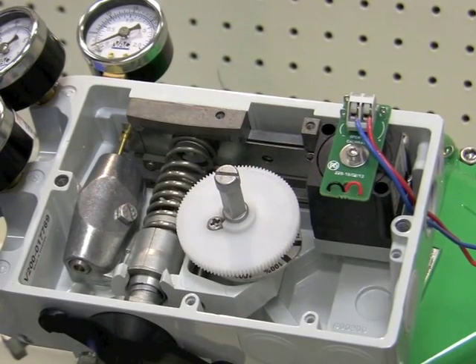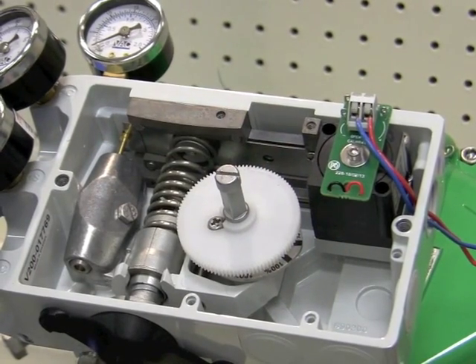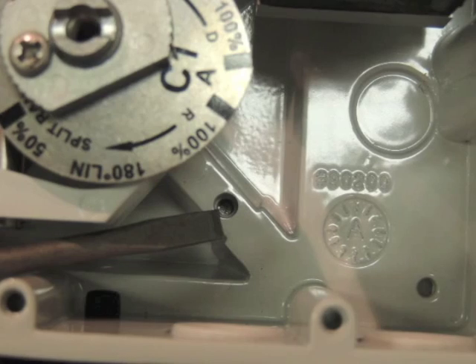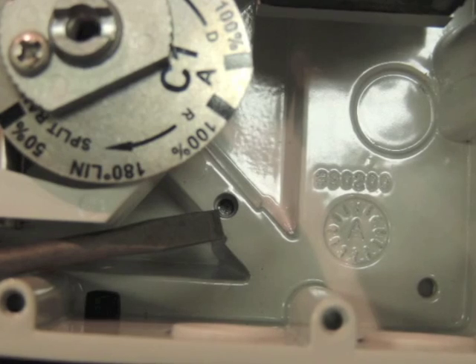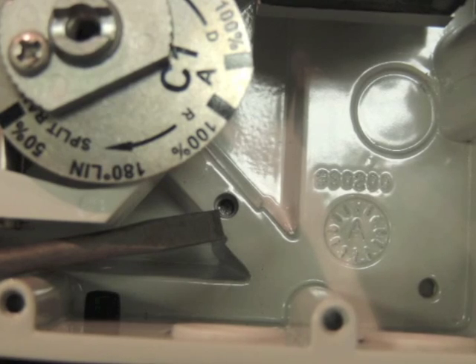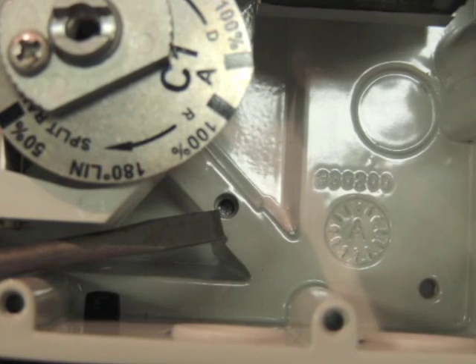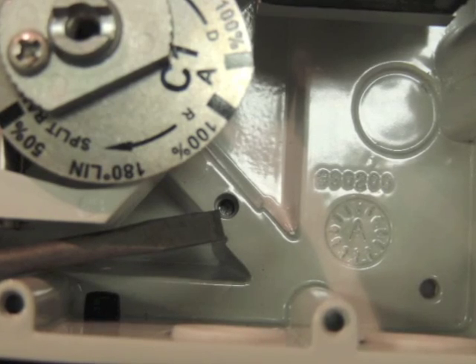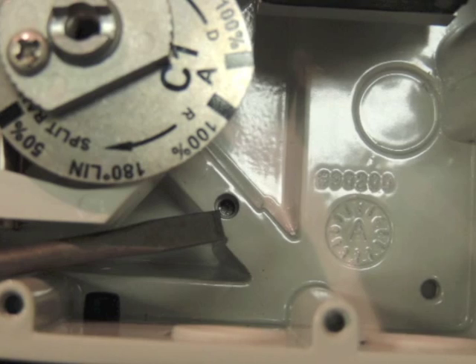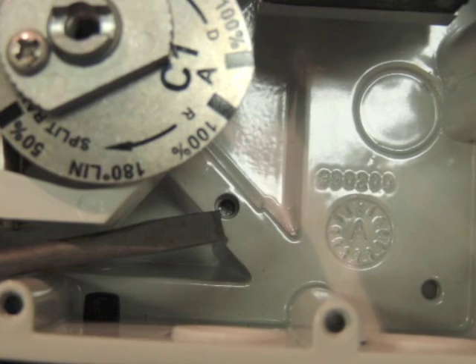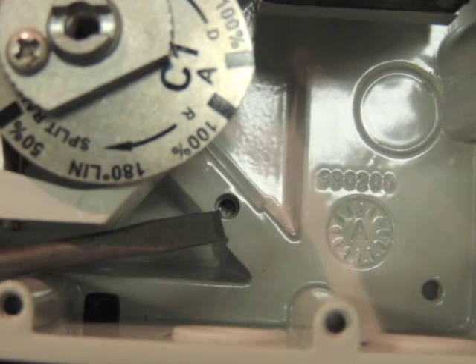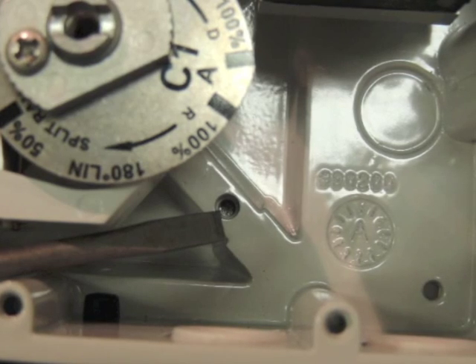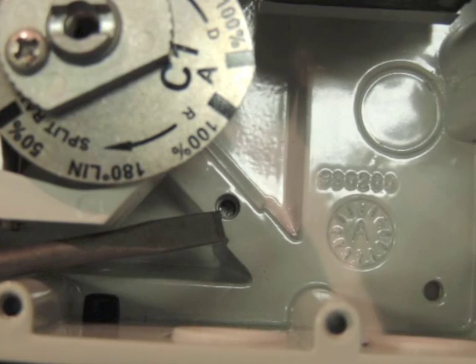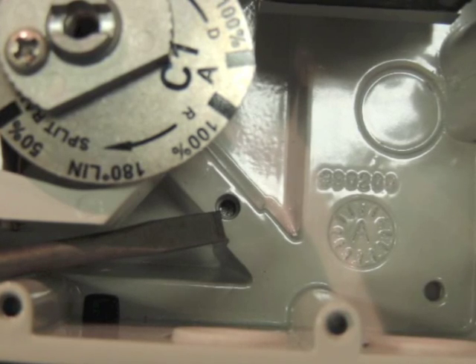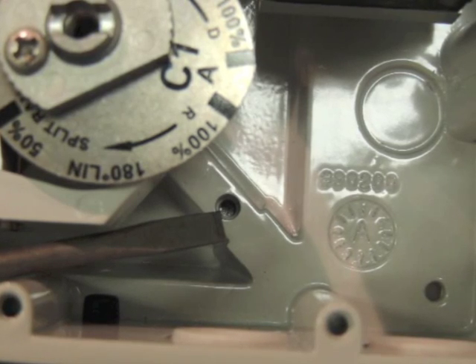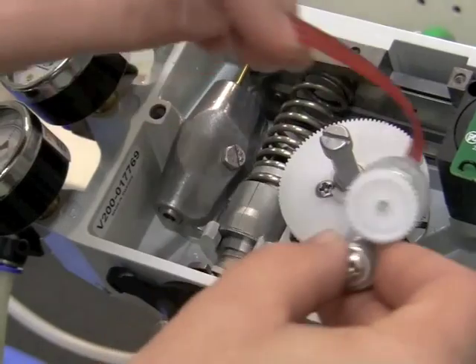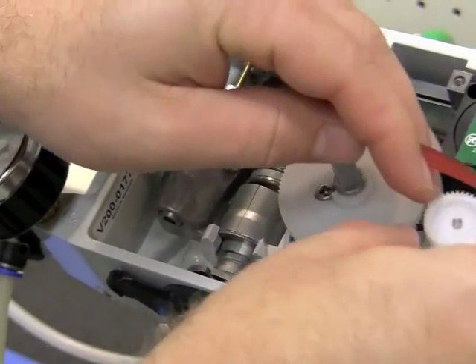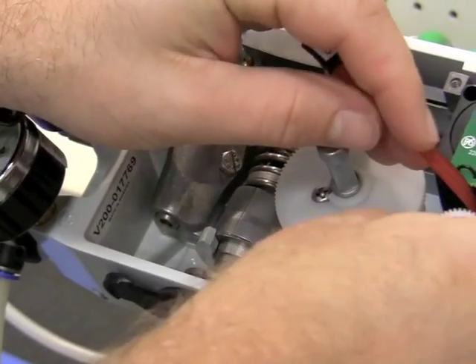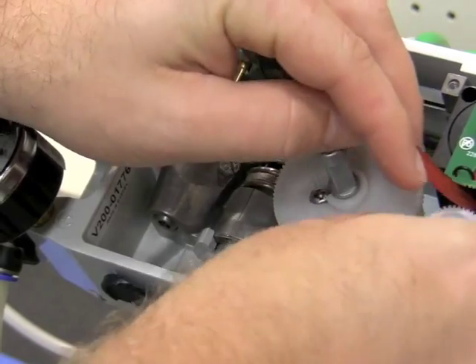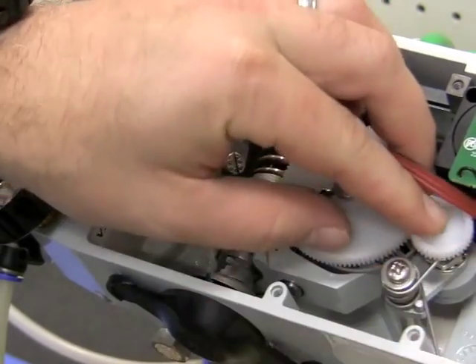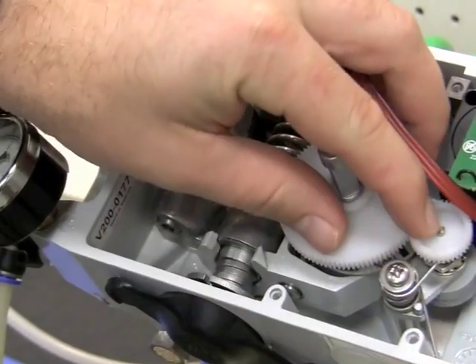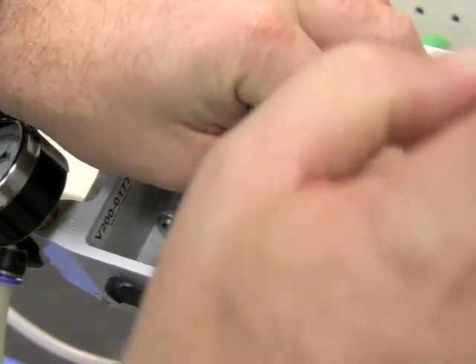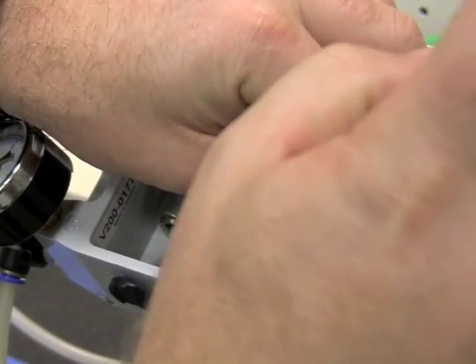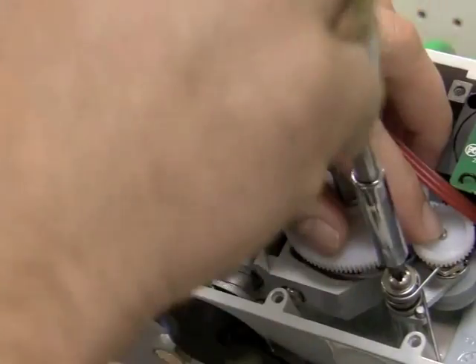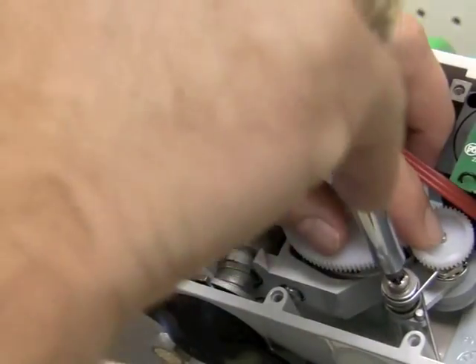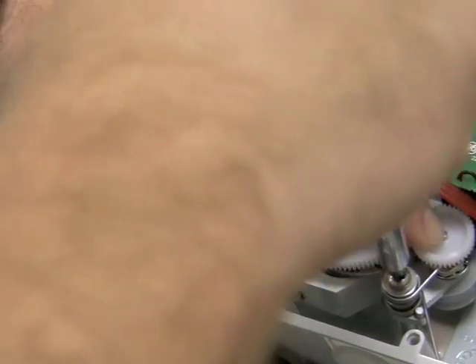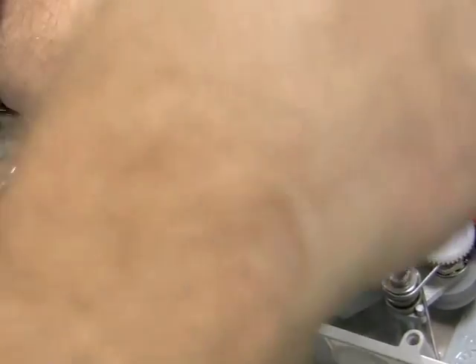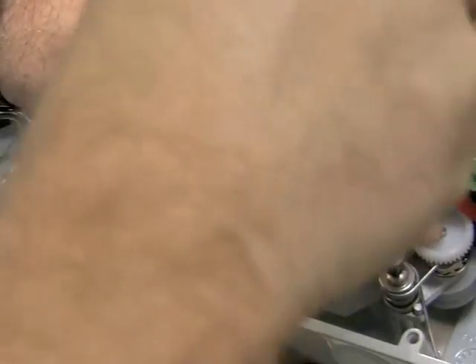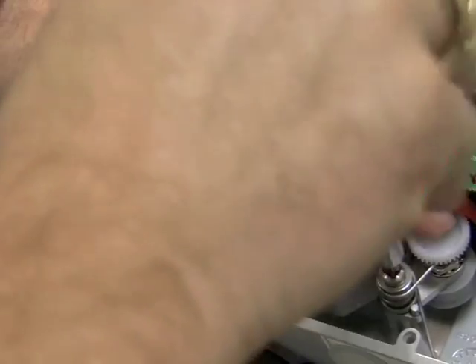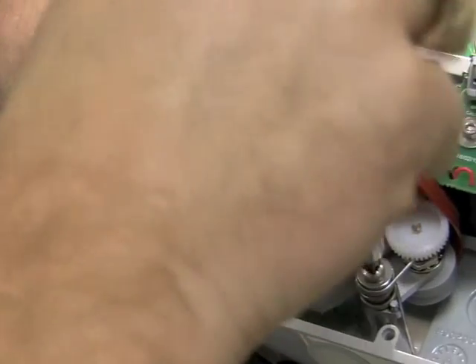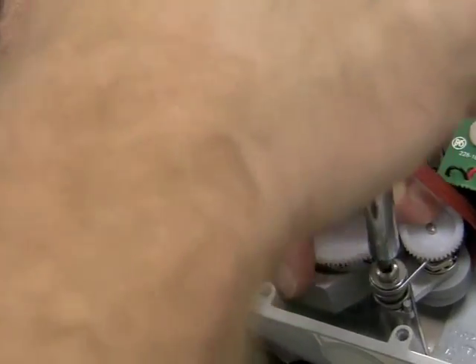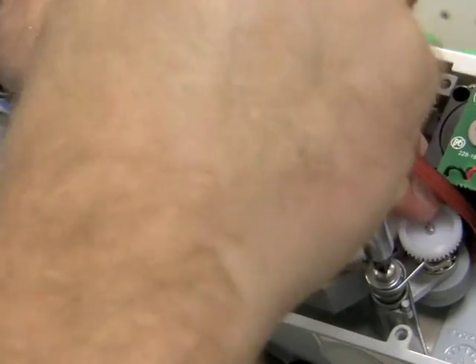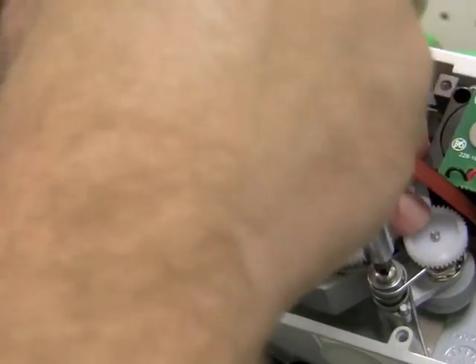The second step of installation is to install the potentiometer into the hole pictured here where the screwdriver is pointing. As we start to install the potentiometer, it is important to make sure that we have proper alignment with the smaller wheel on top of the potentiometer.